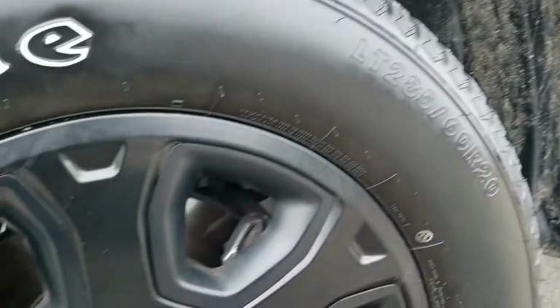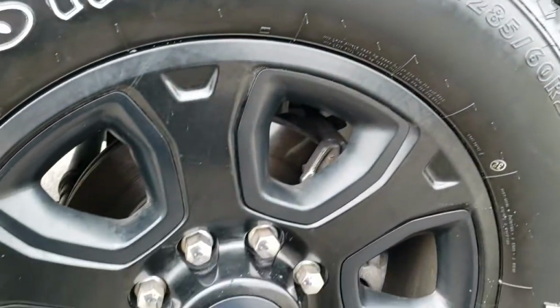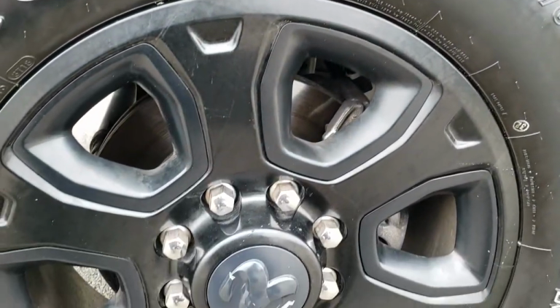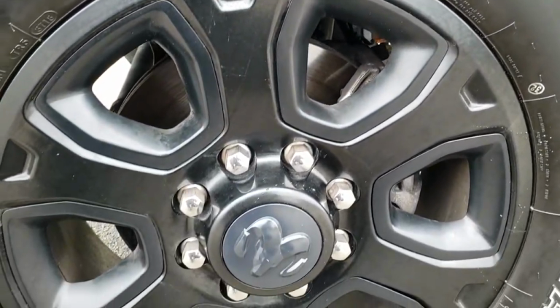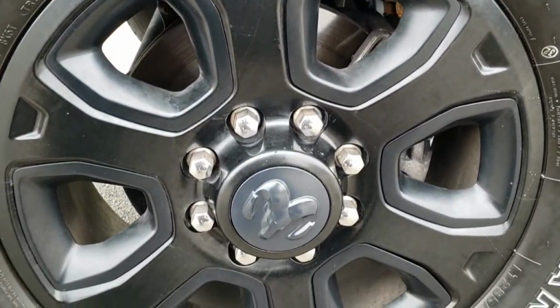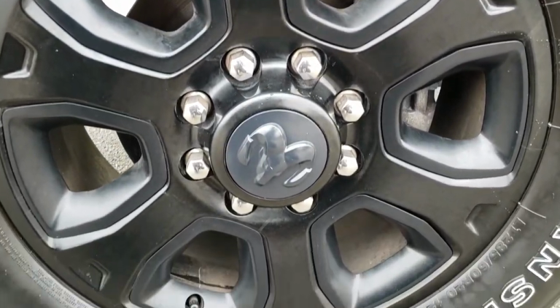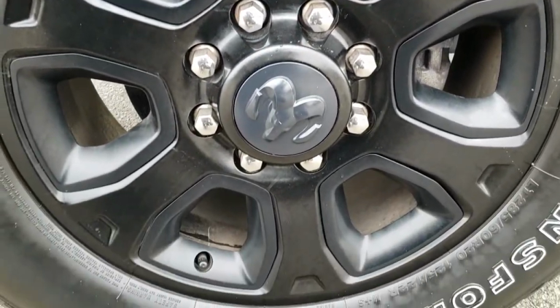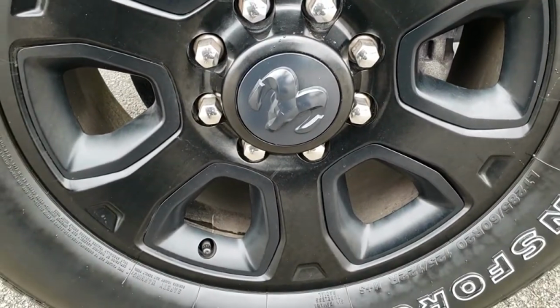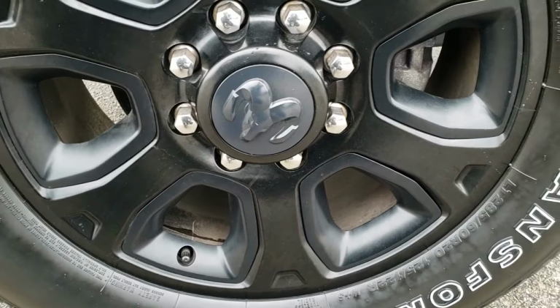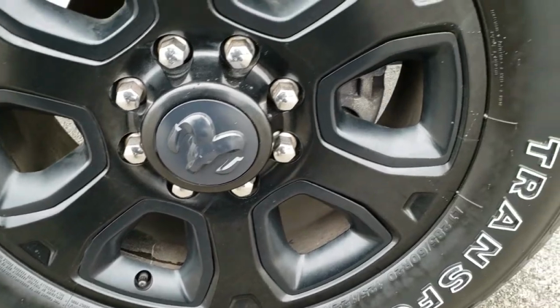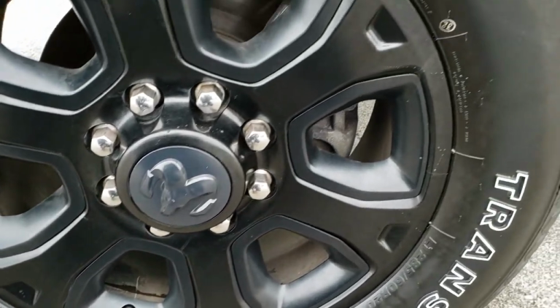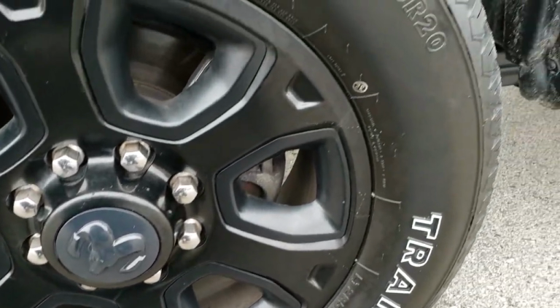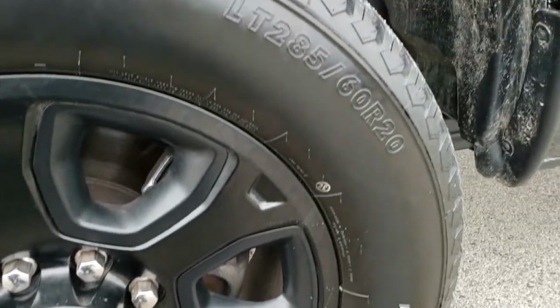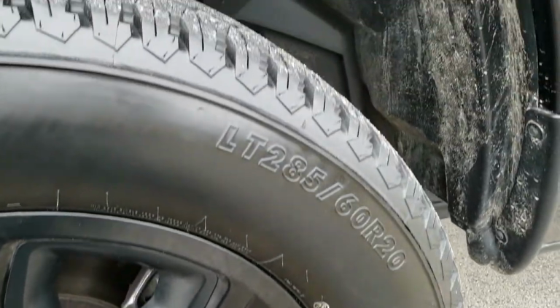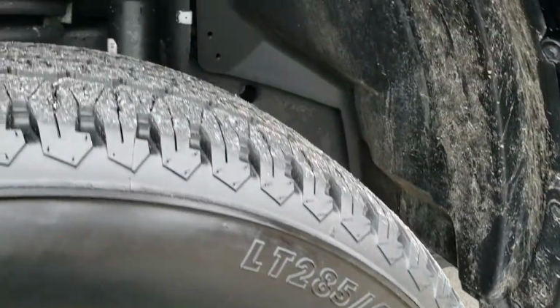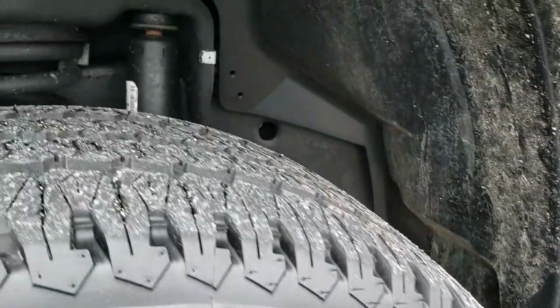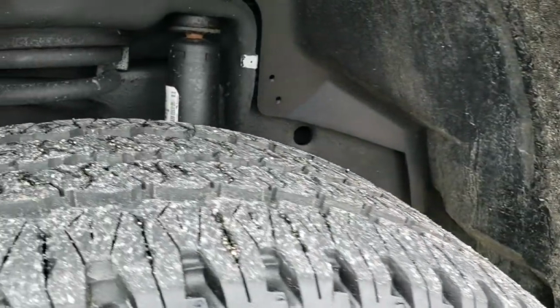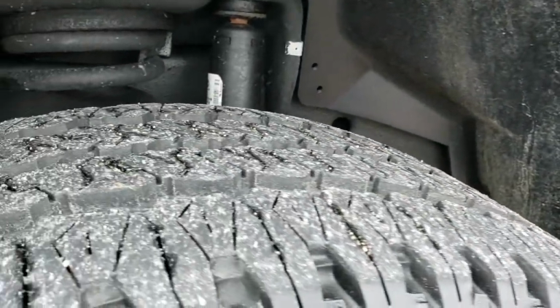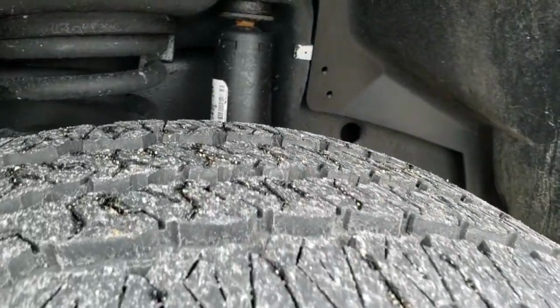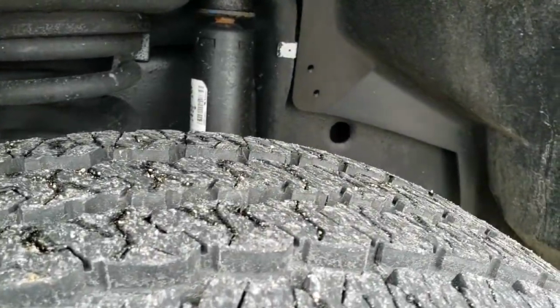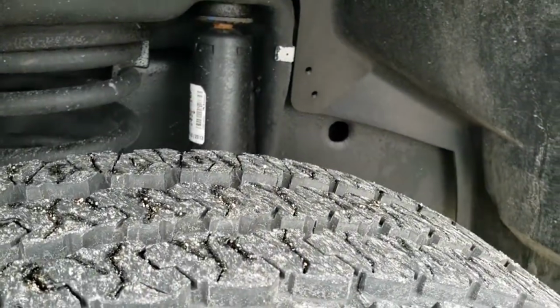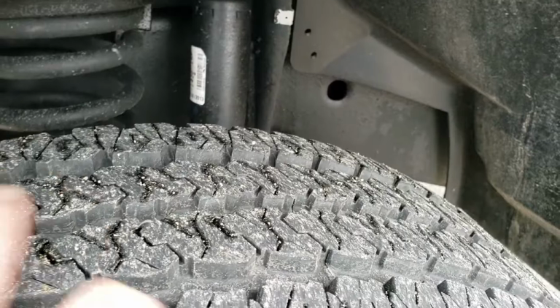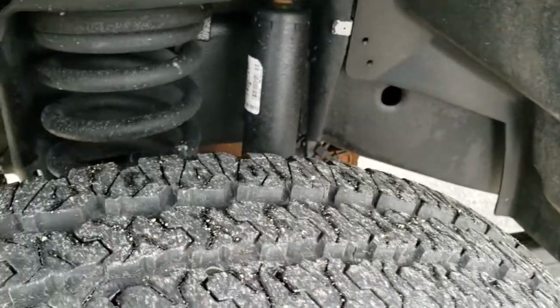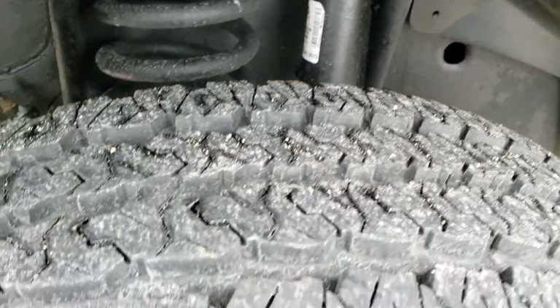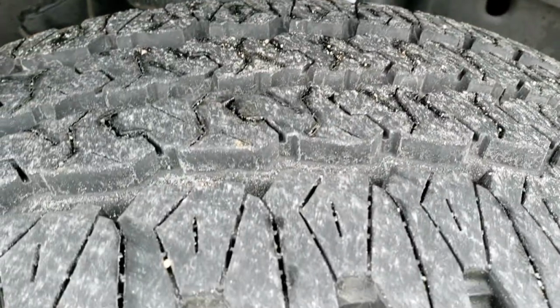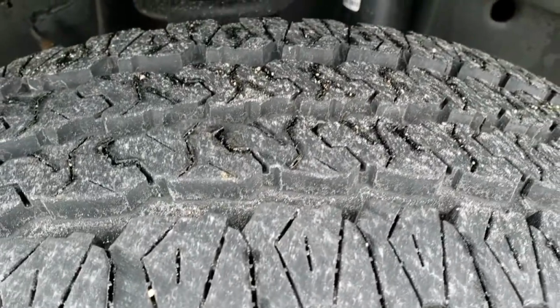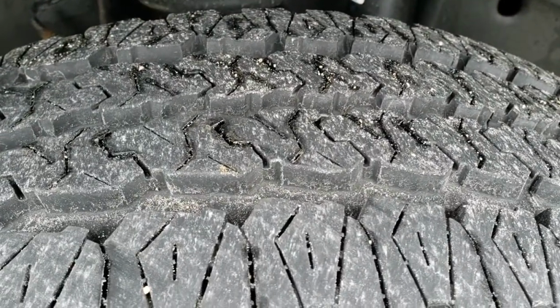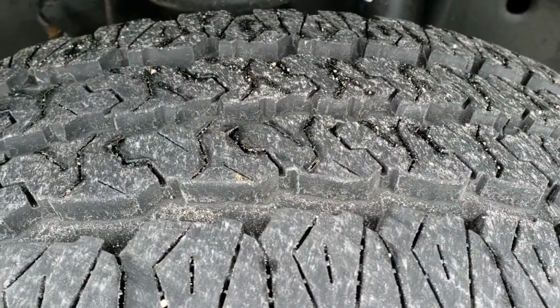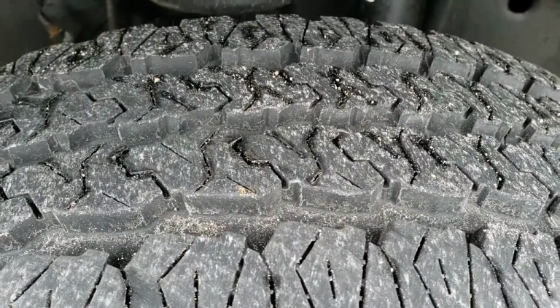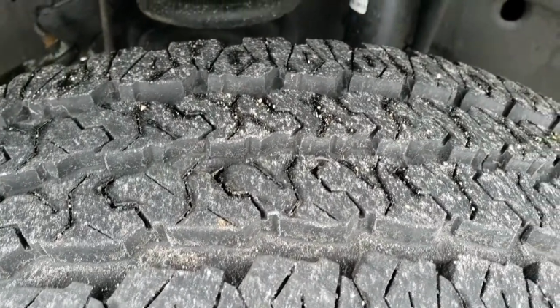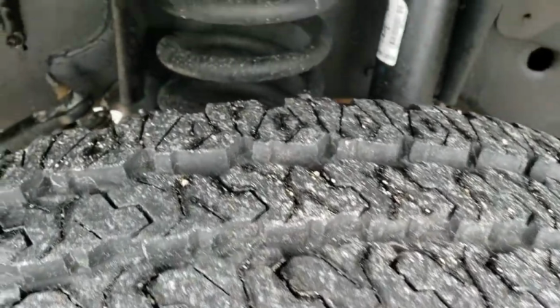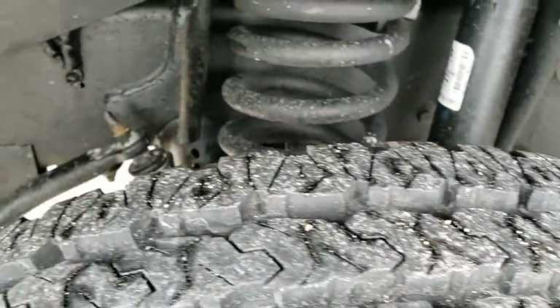The blackout package gives you the 20-inch painted alloy rims and Firestone Transforce LT 285/60R20 tires. These tires have, I'd say, 70 to 80% of the tread left.